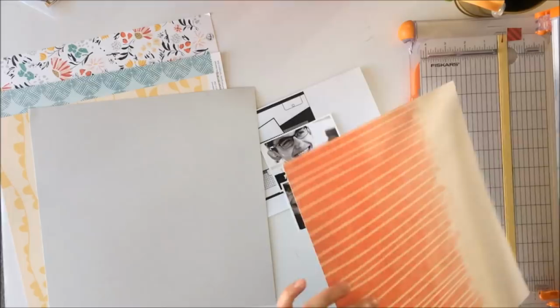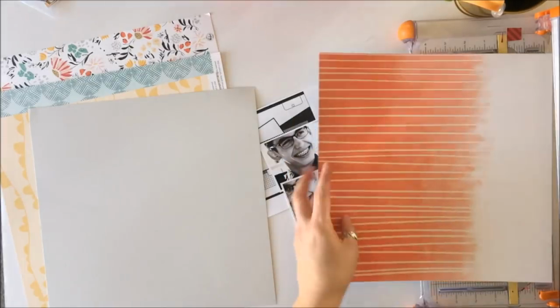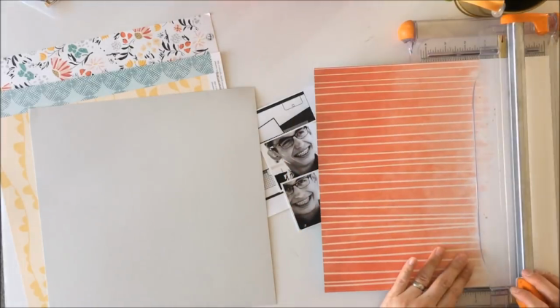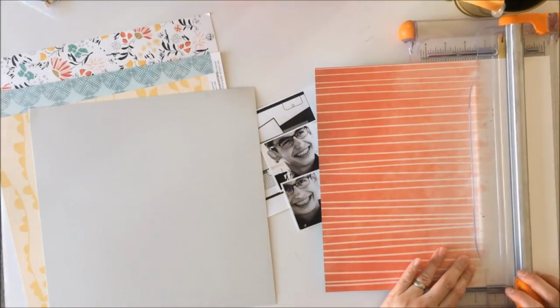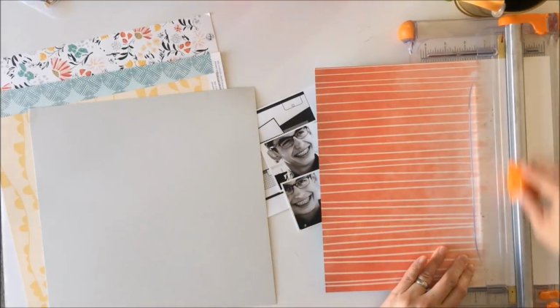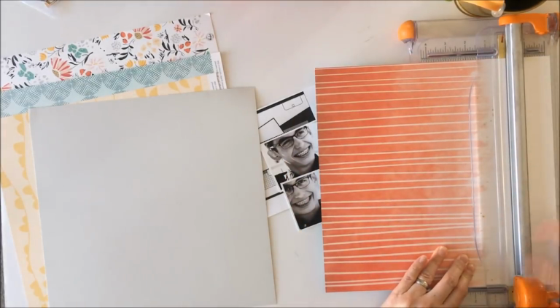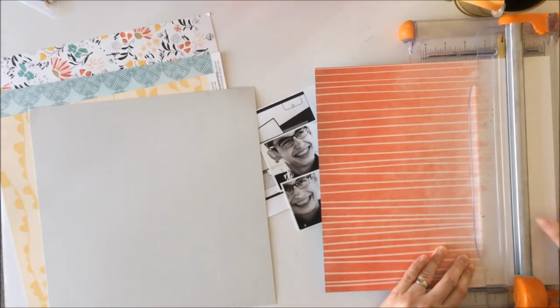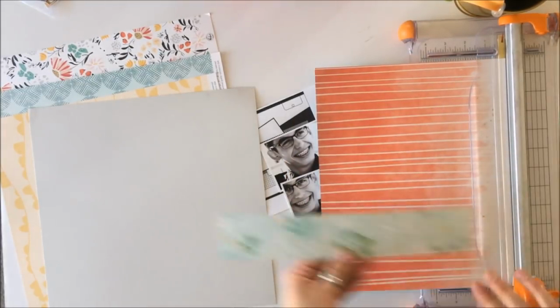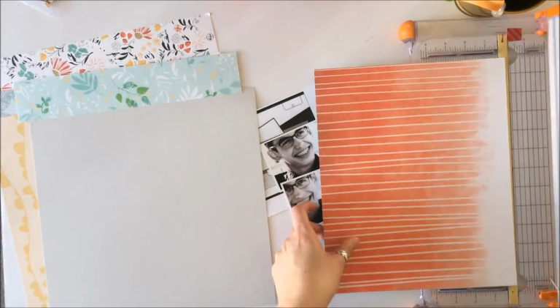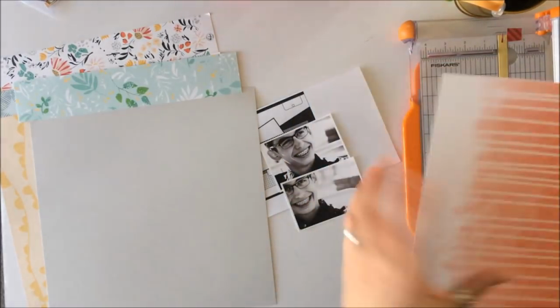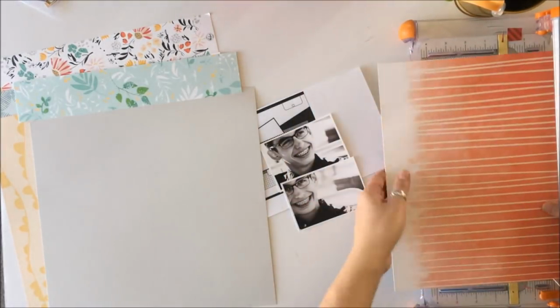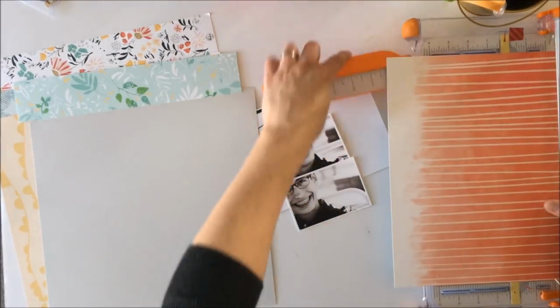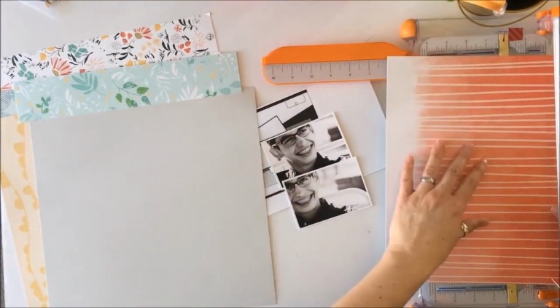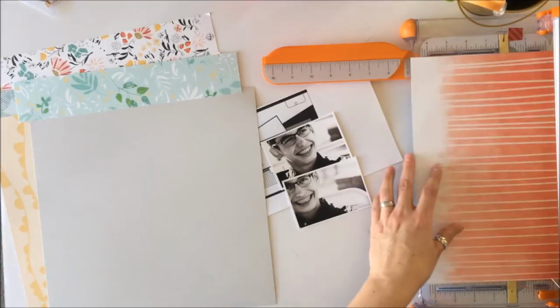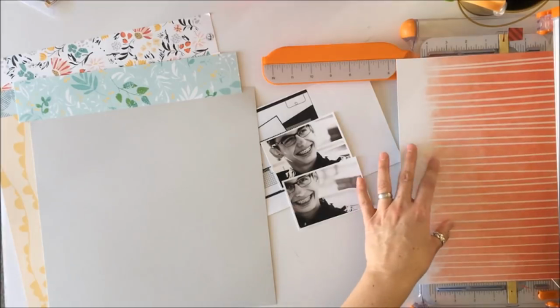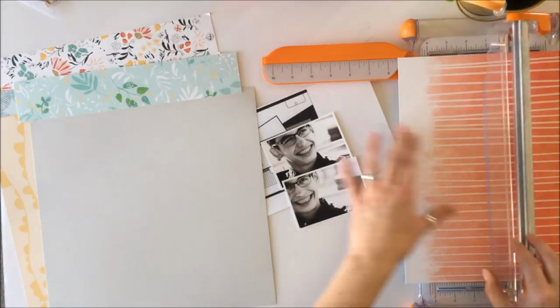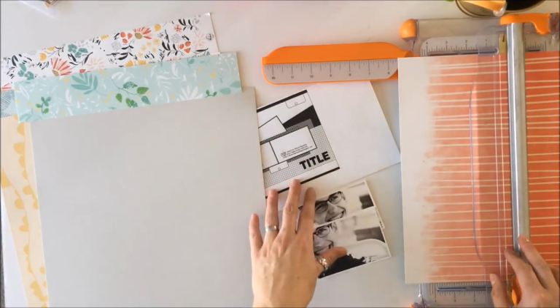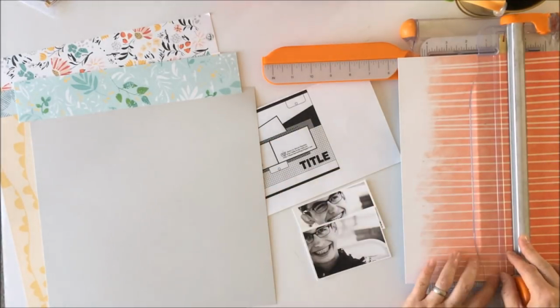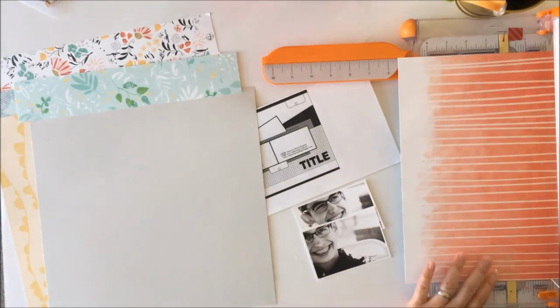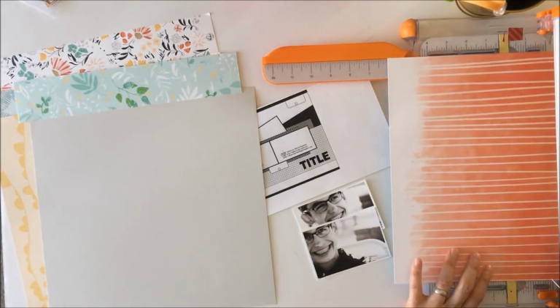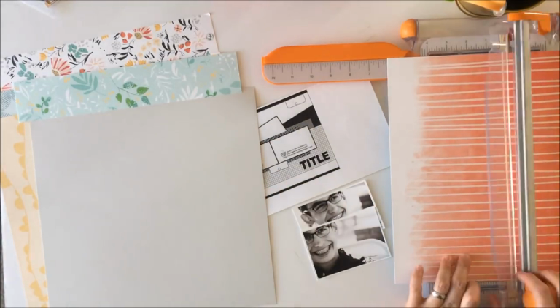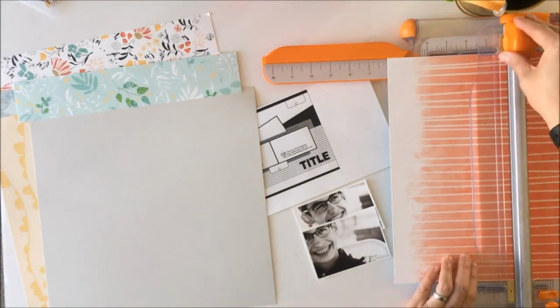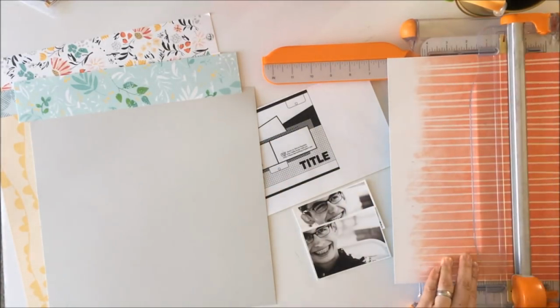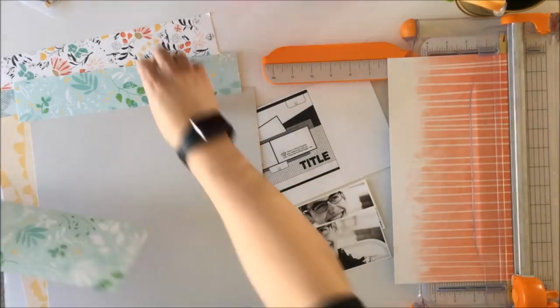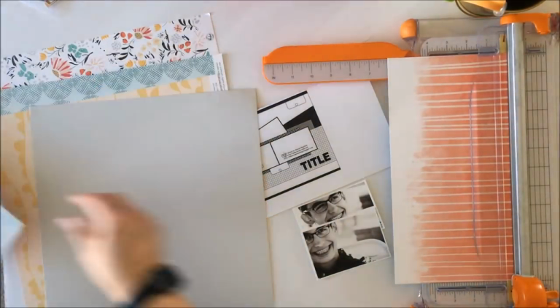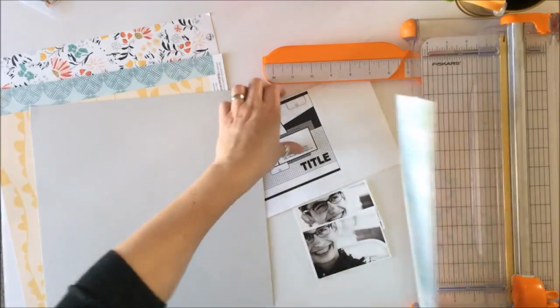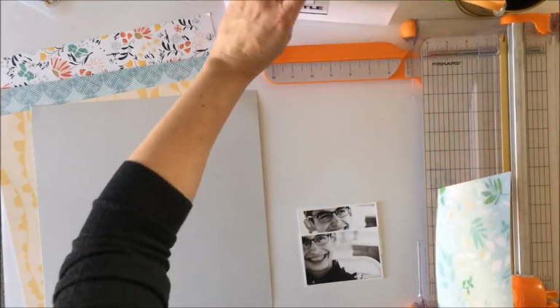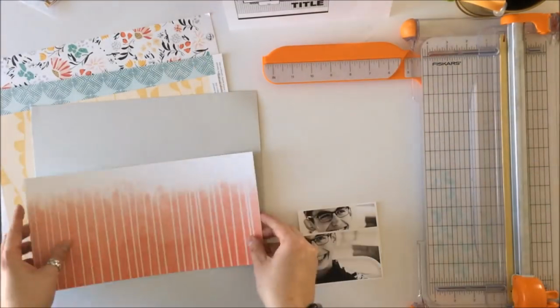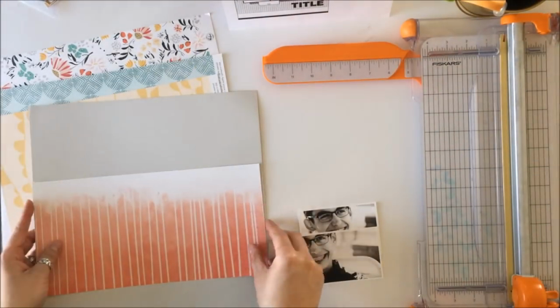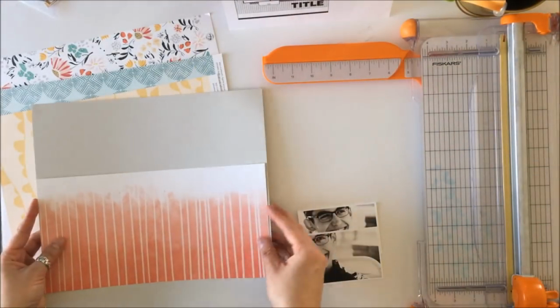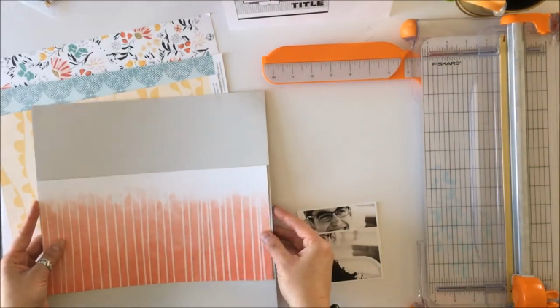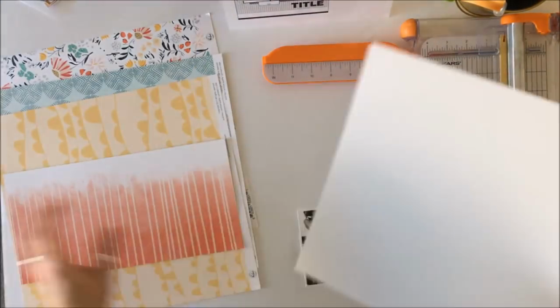I'm going to use the cardstock that comes with the kit as my background, and then I'm going to trim down this piece of paper with the lines on it — that's going to be my centerpiece, the main piece of pattern paper as called for in the sketch.